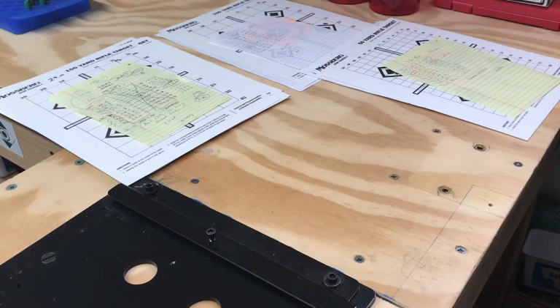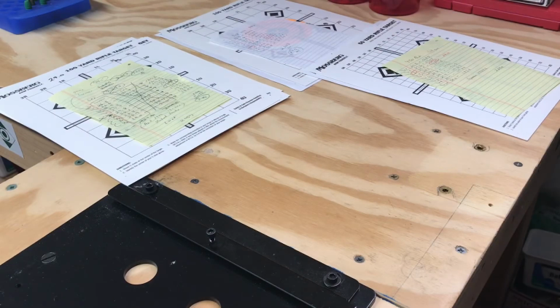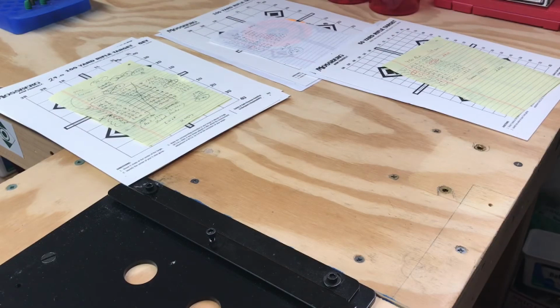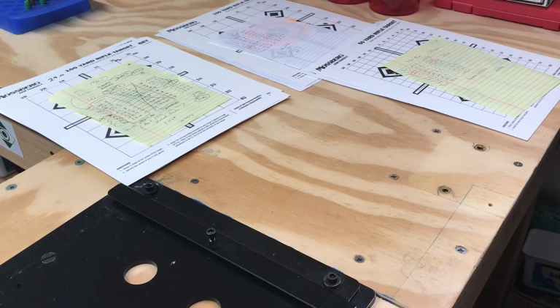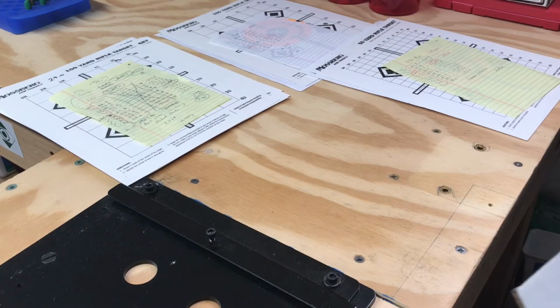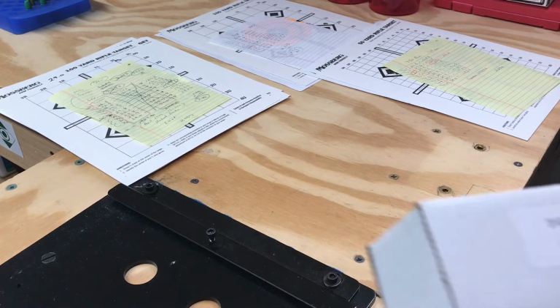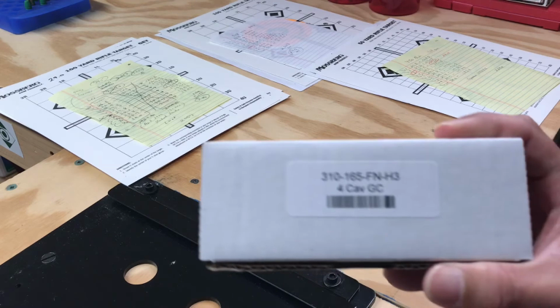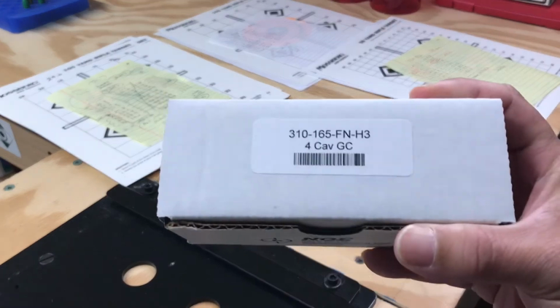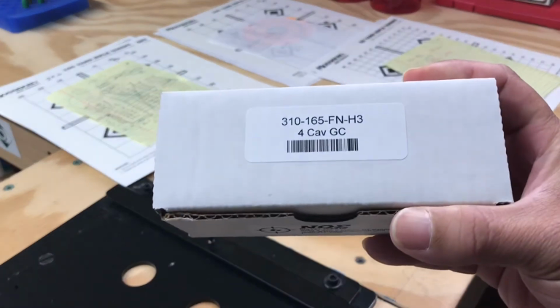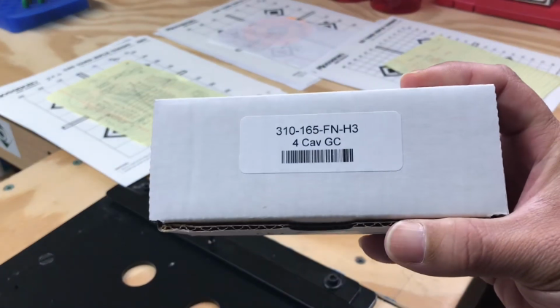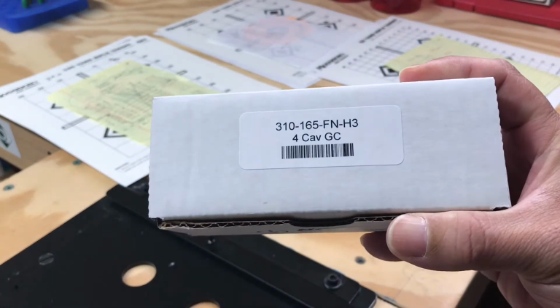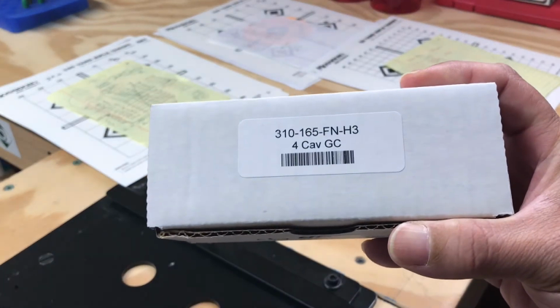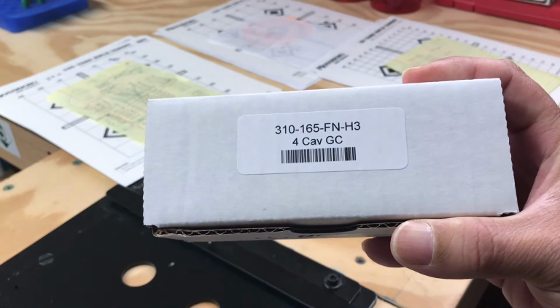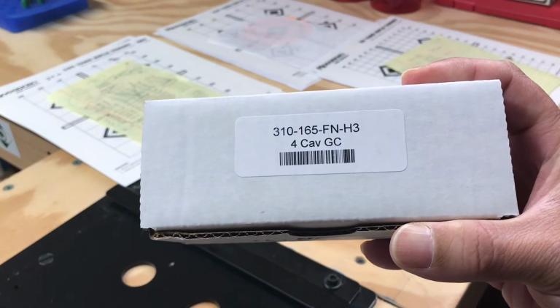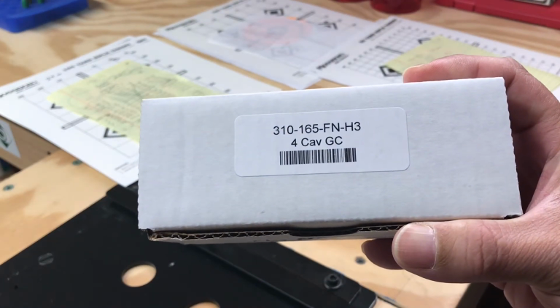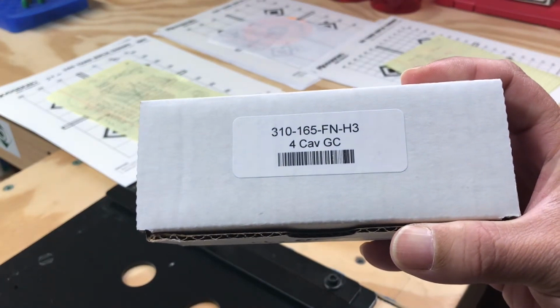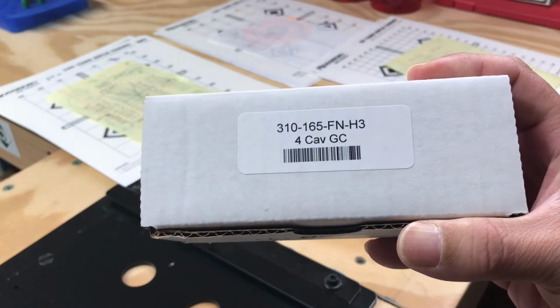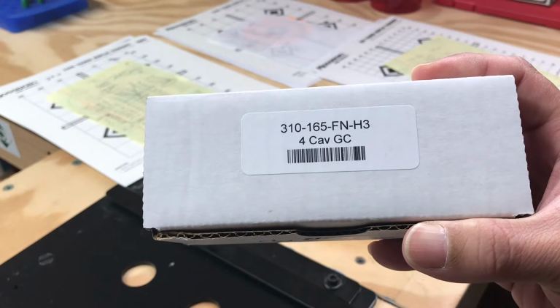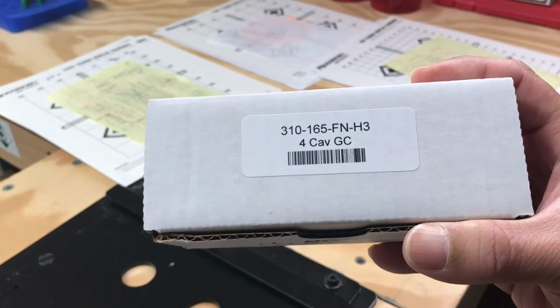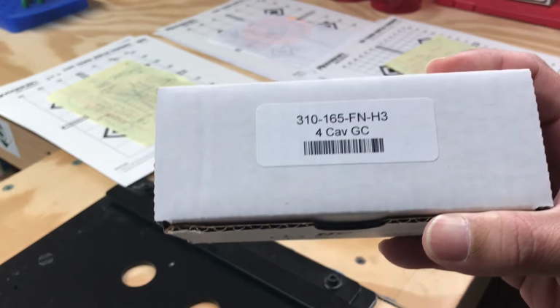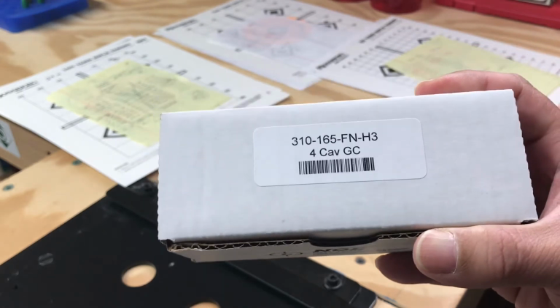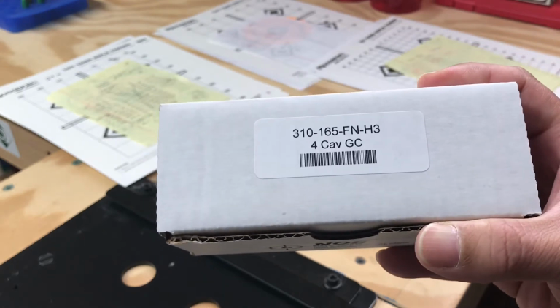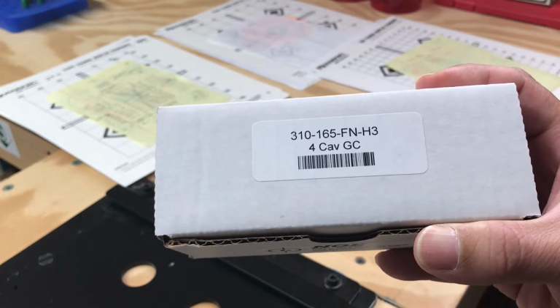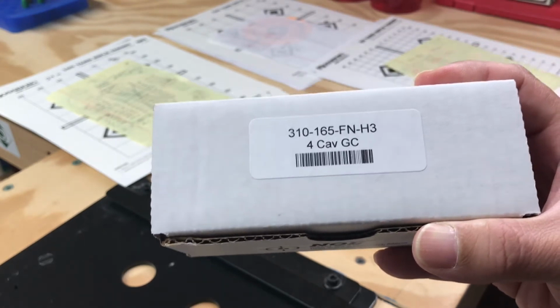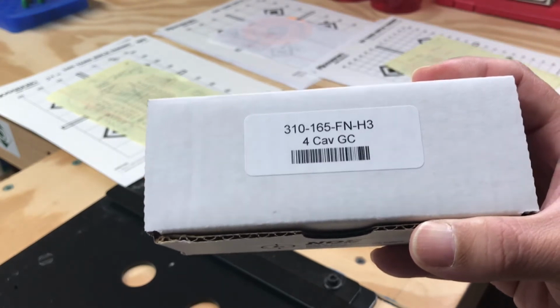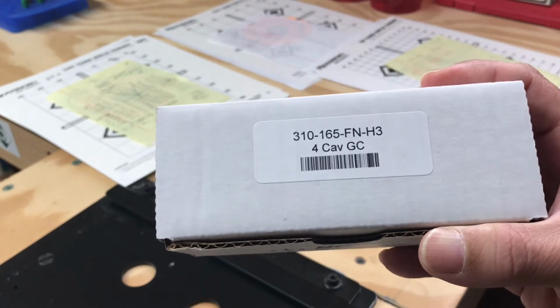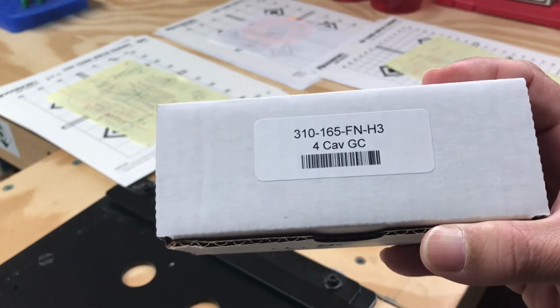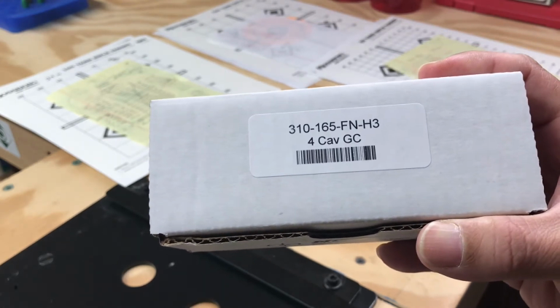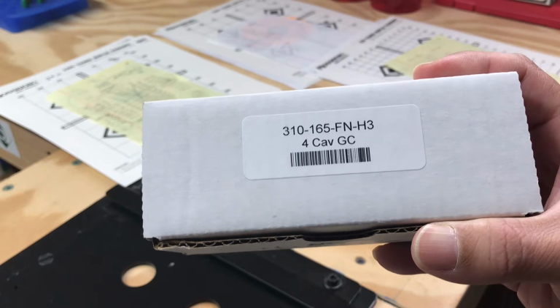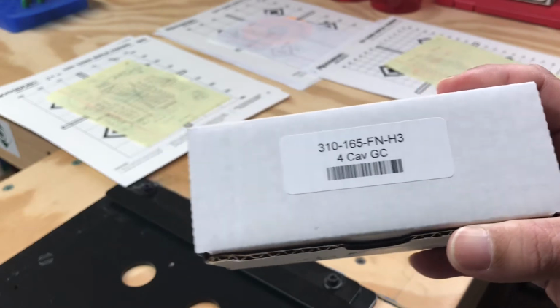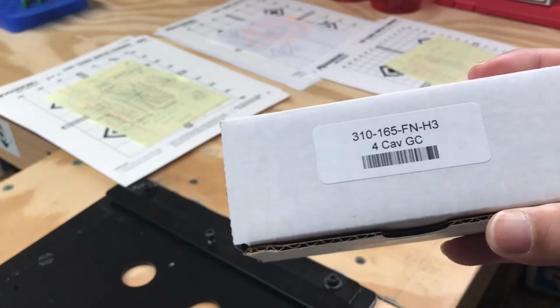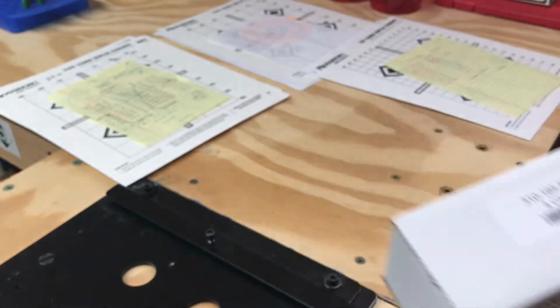Hey guys, good morning. I got a package yesterday from NOE. It's a 310-165FN H3, also known as a 30XCB, 4-cavity gas check.